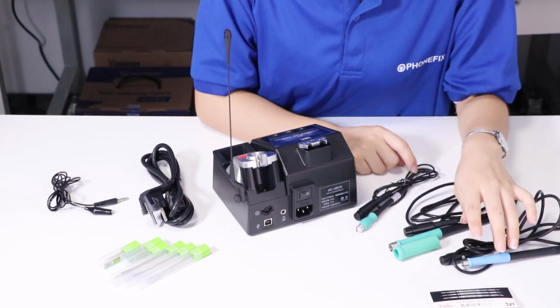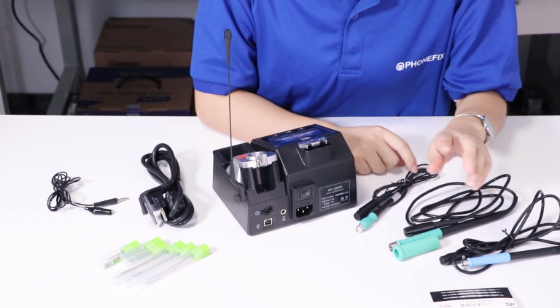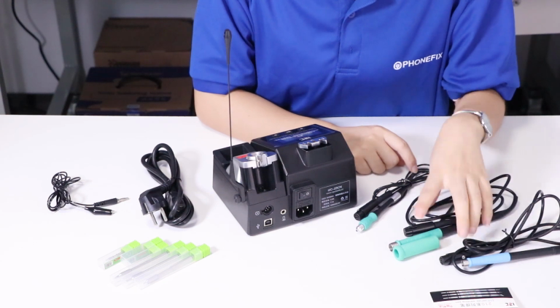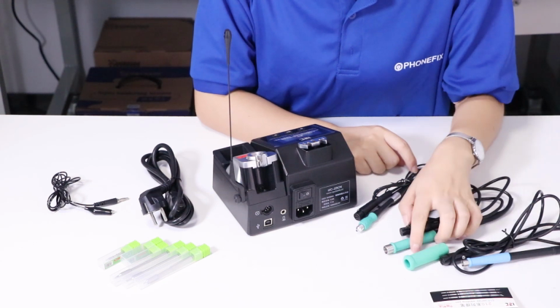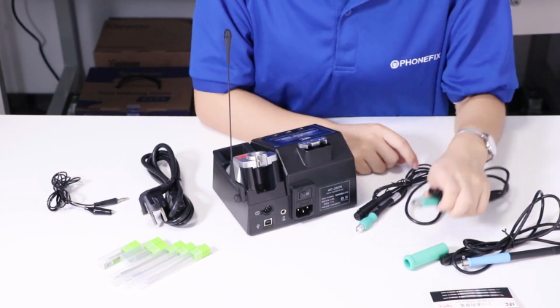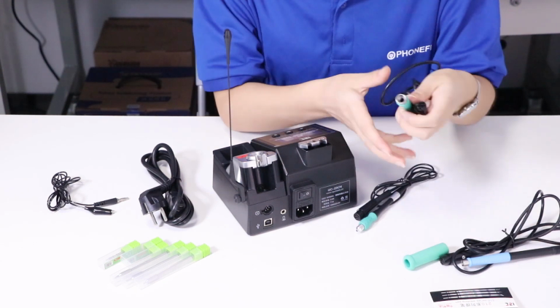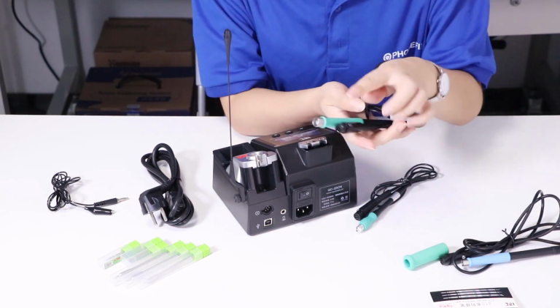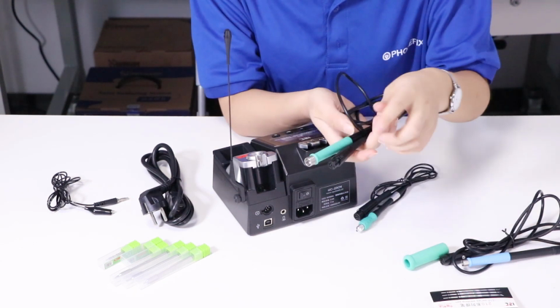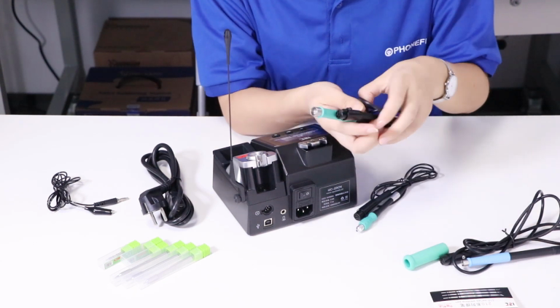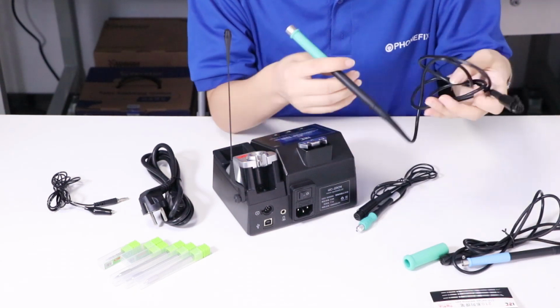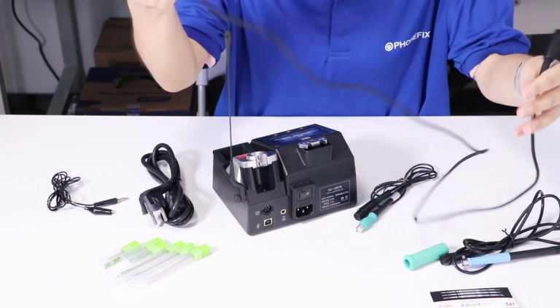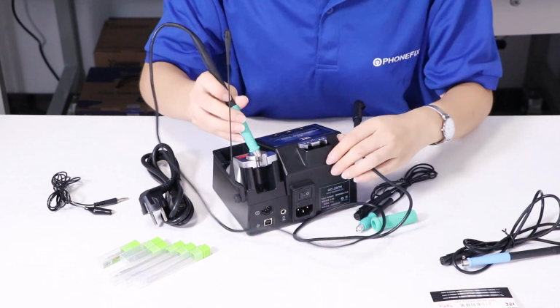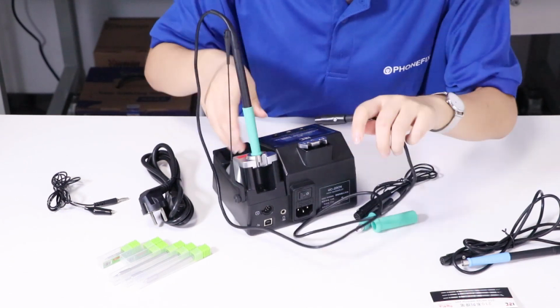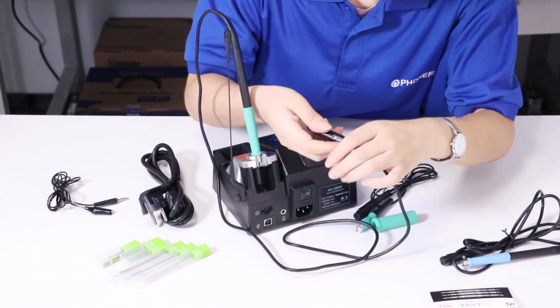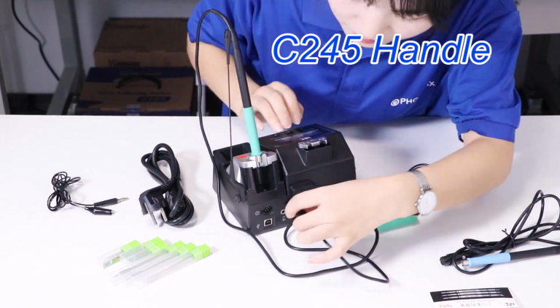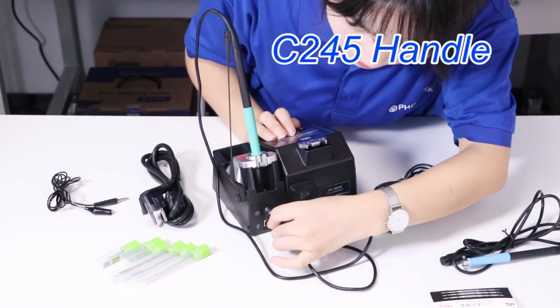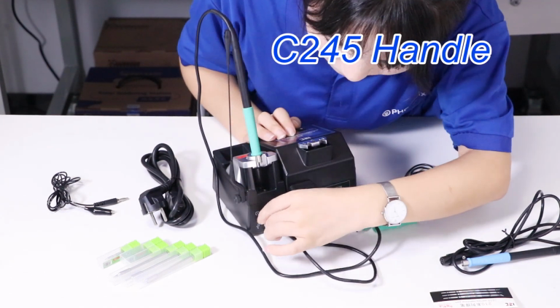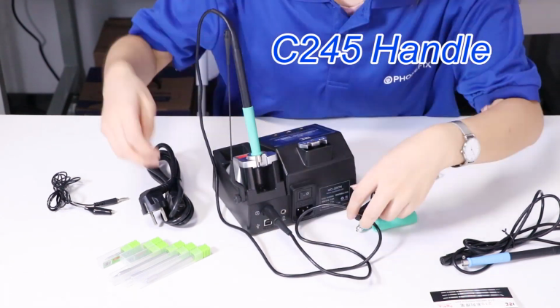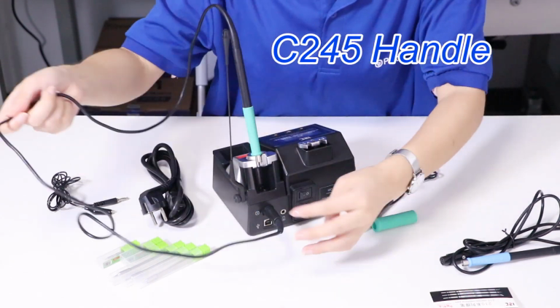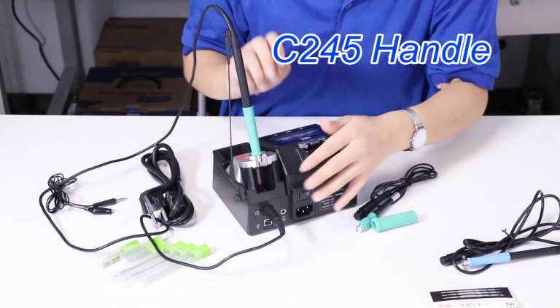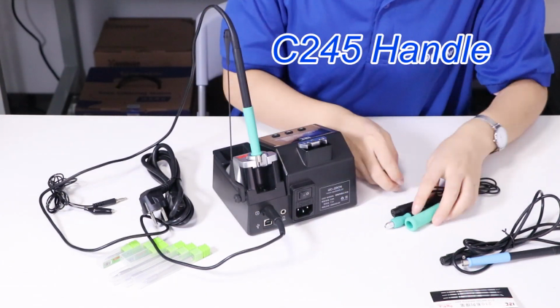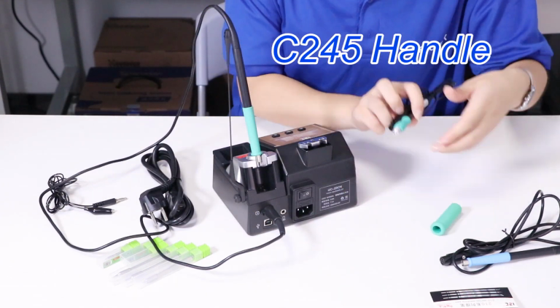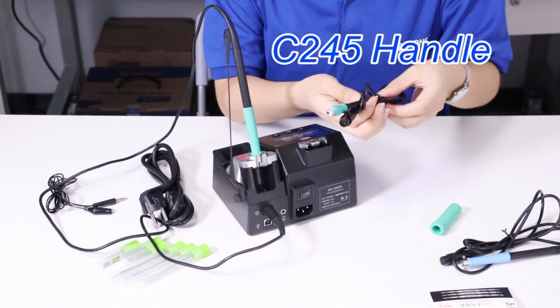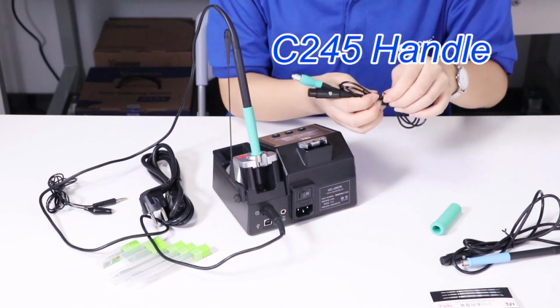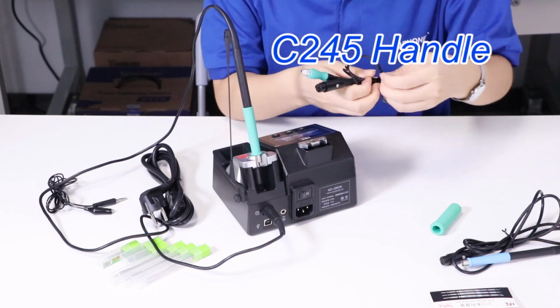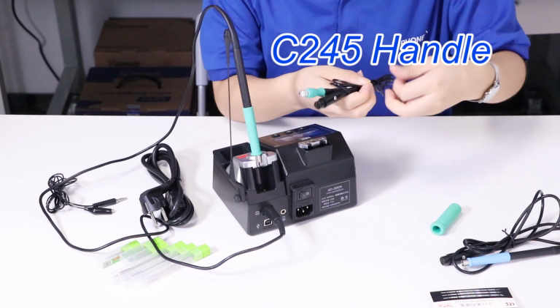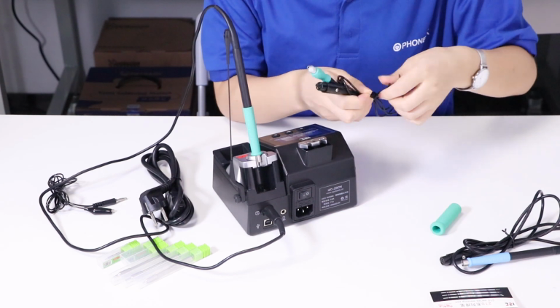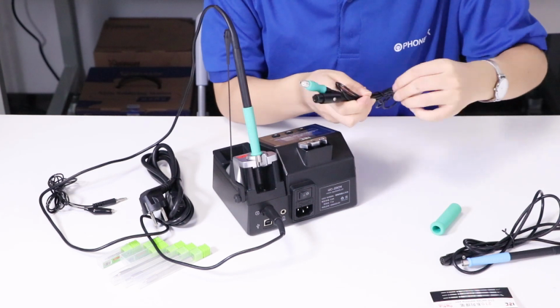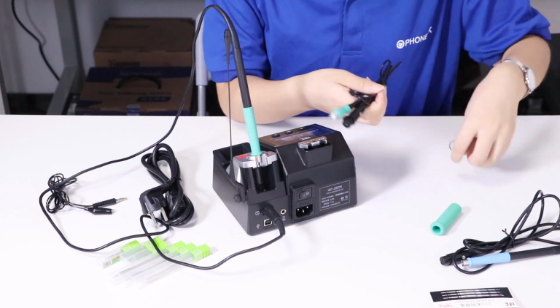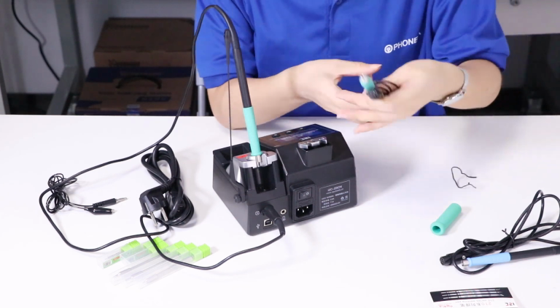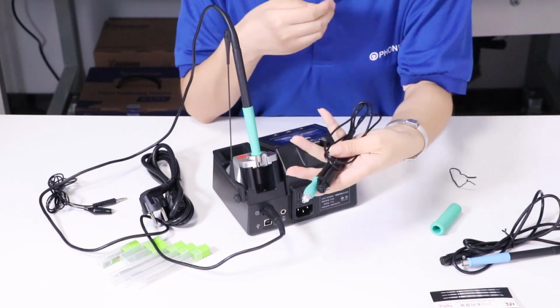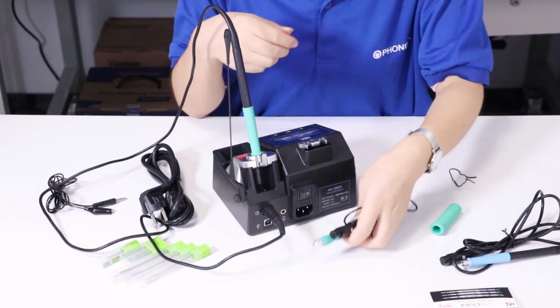Then I will install the handle. We have 3 kinds of handles like this one. Now I will install the 2.45.